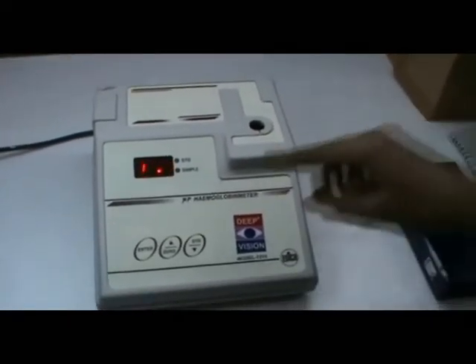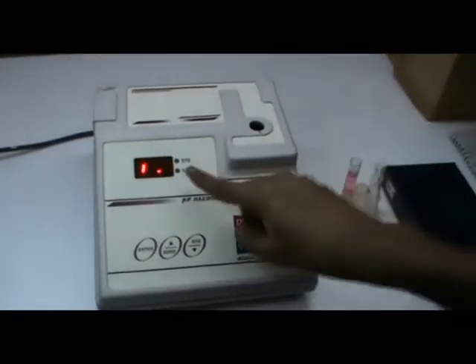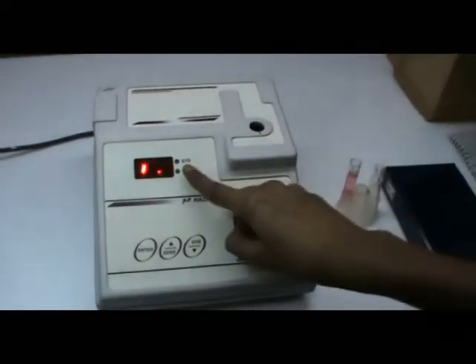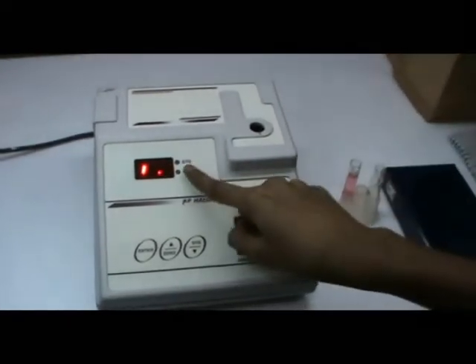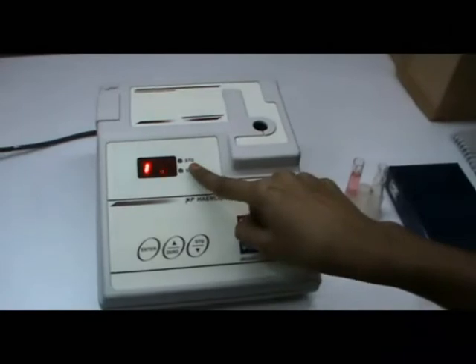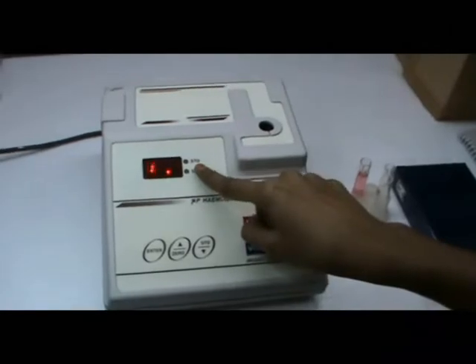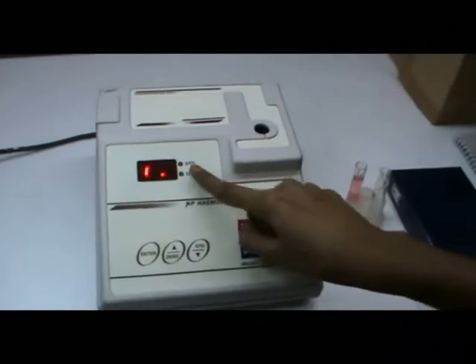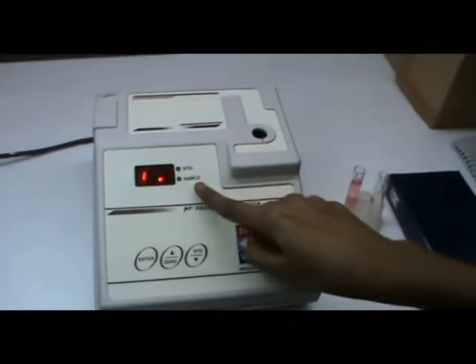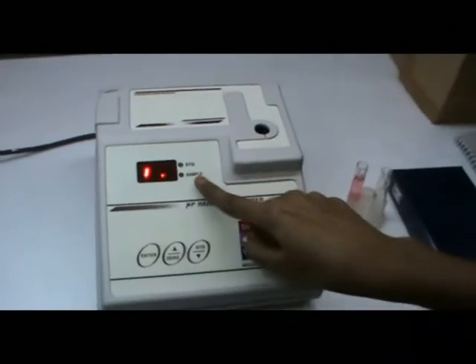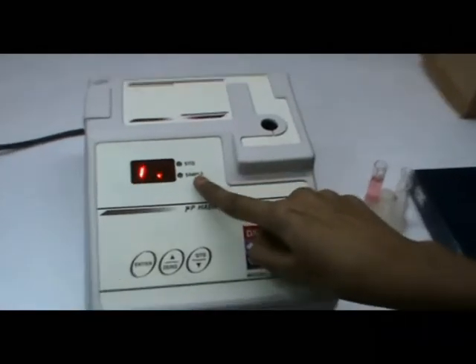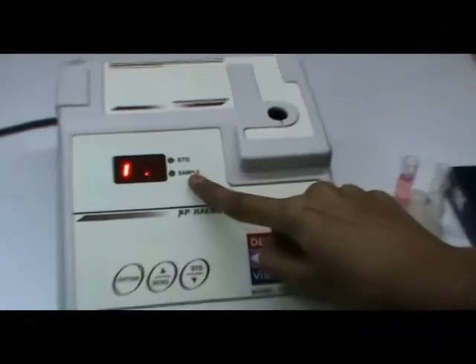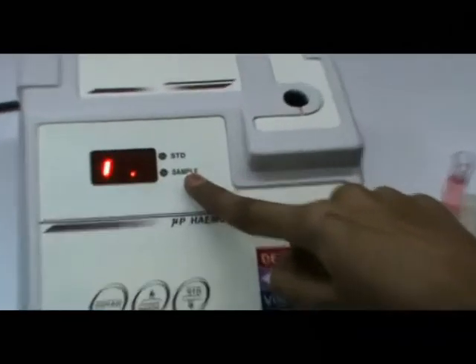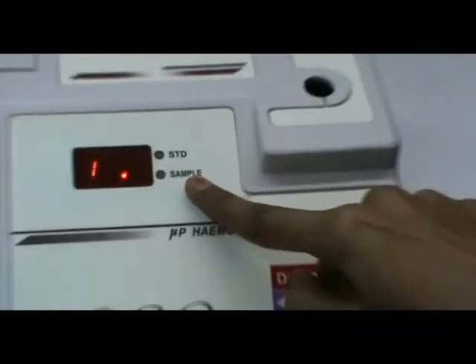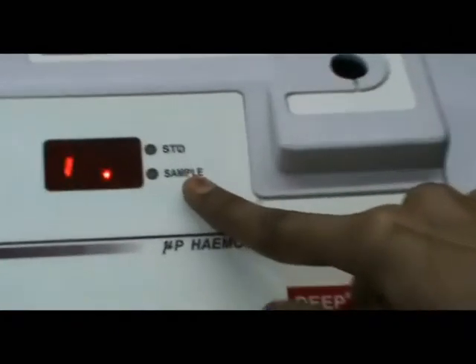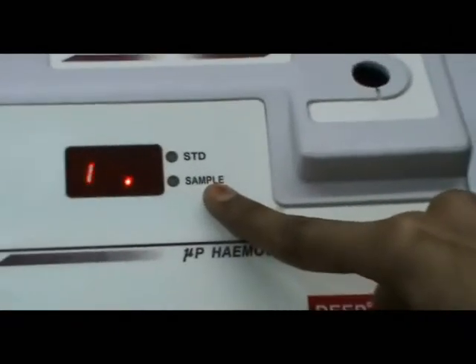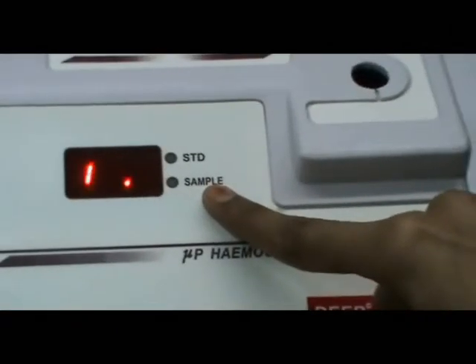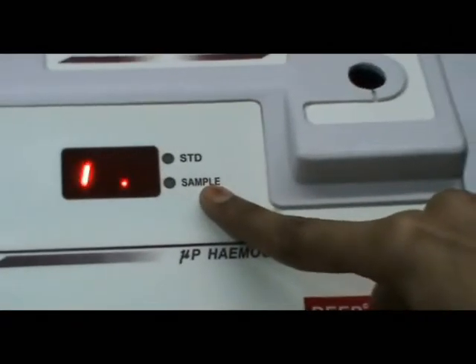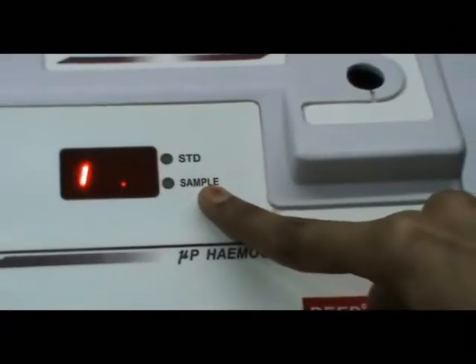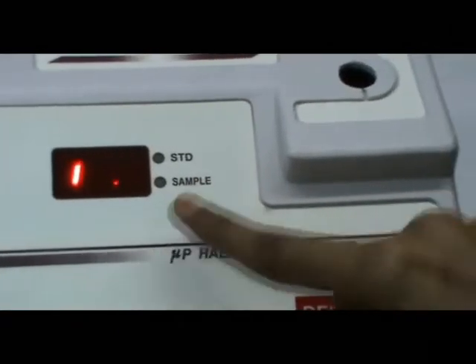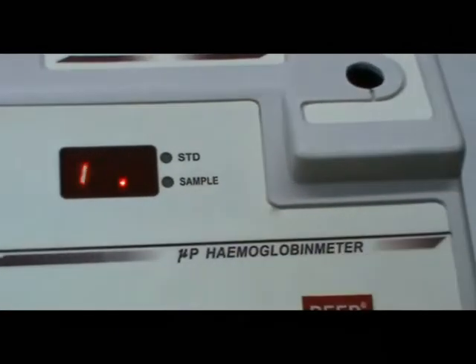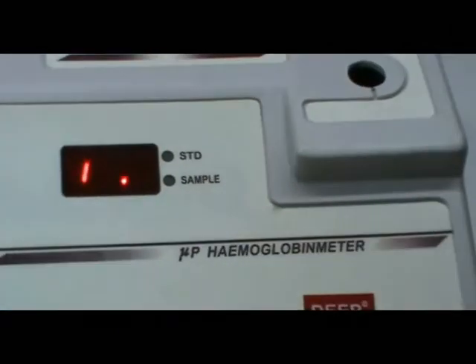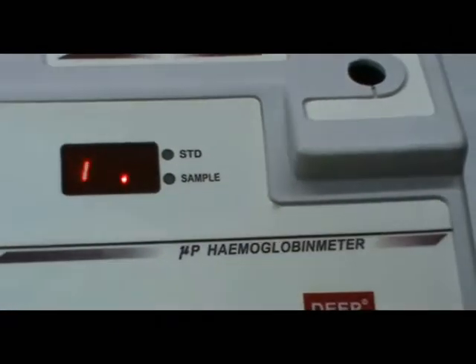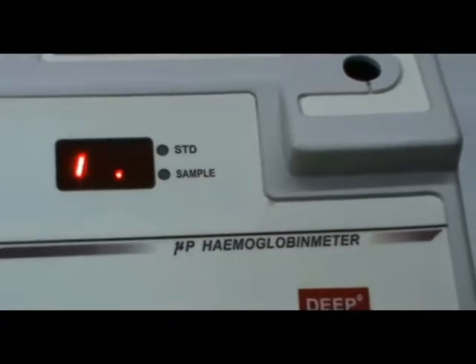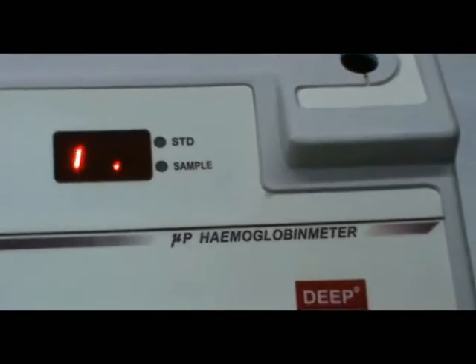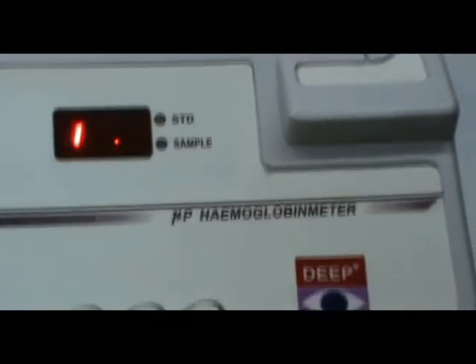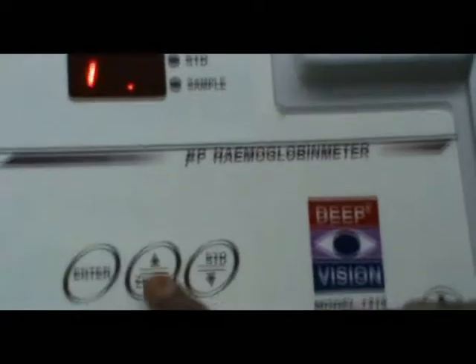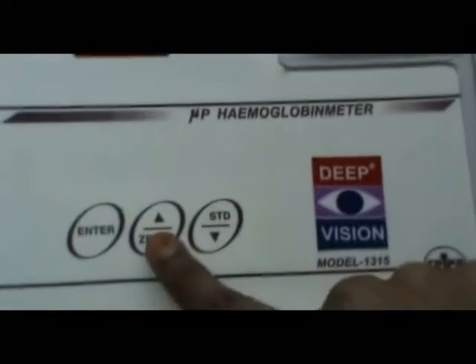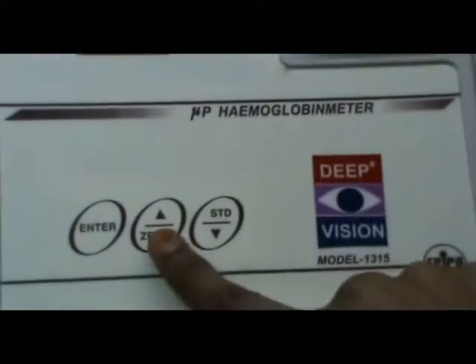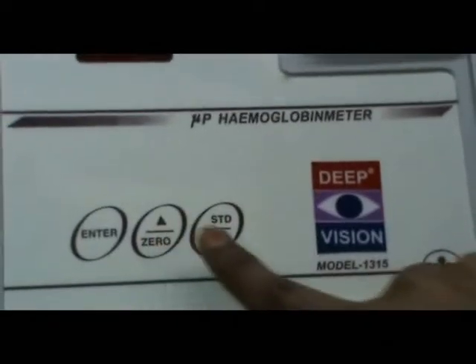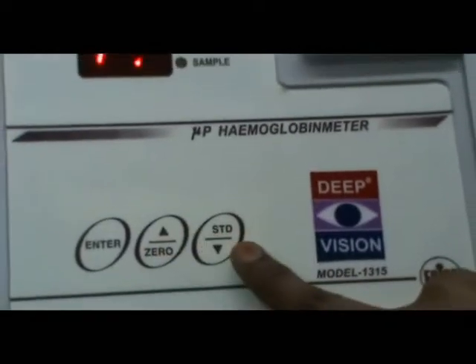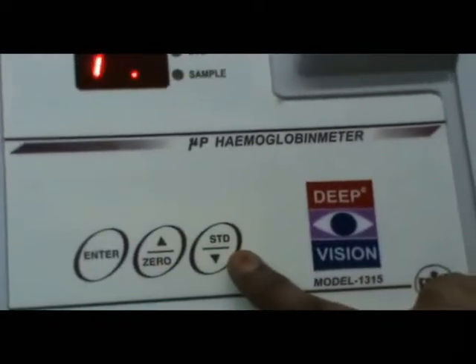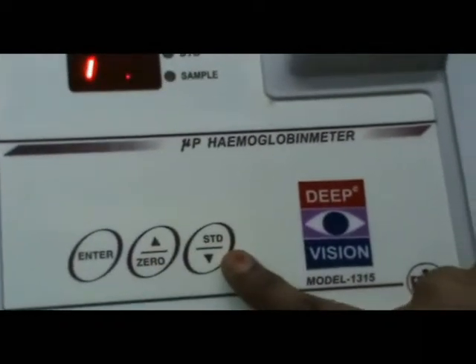This is standard mode, this is sample mode, enter key, zero key, and standard key.